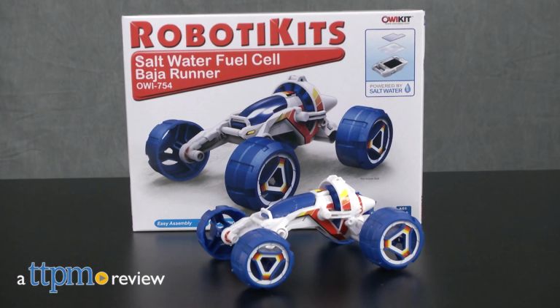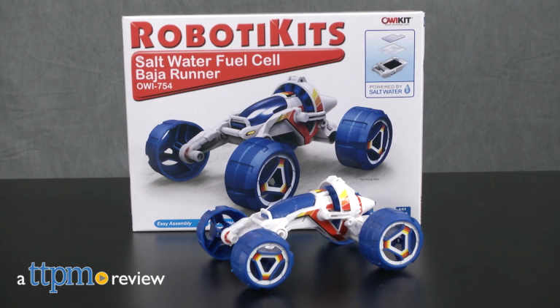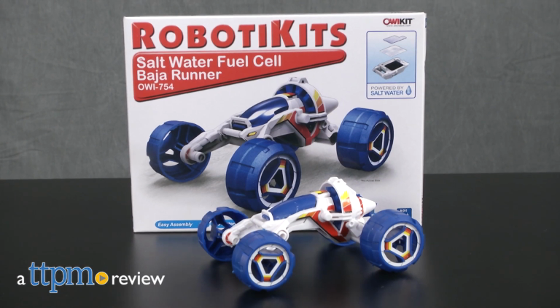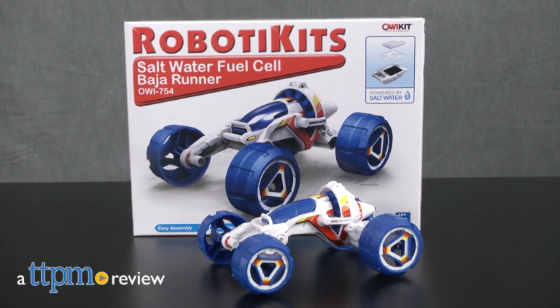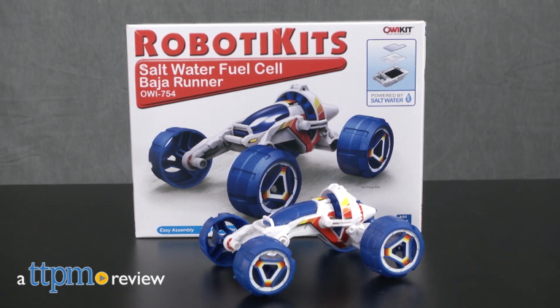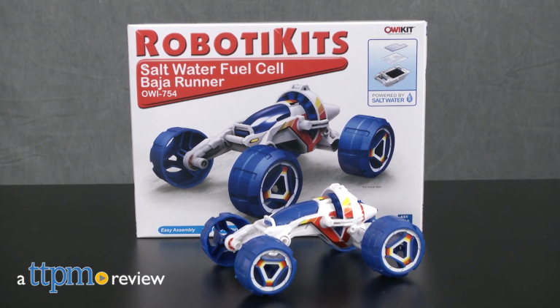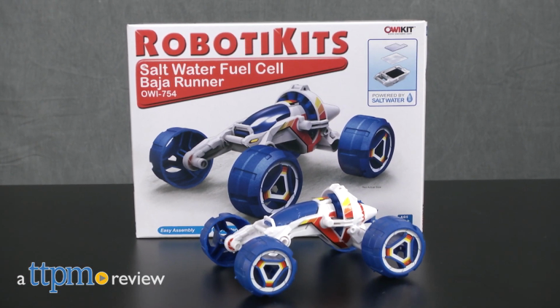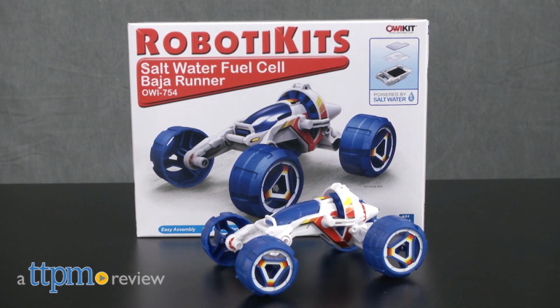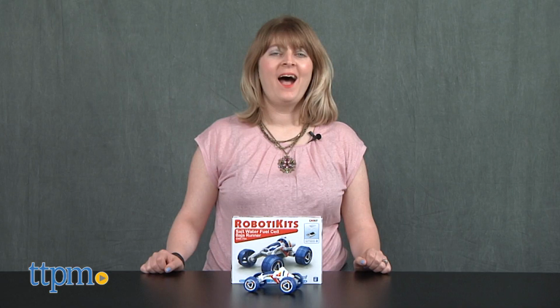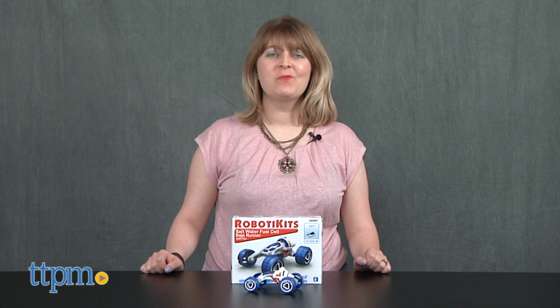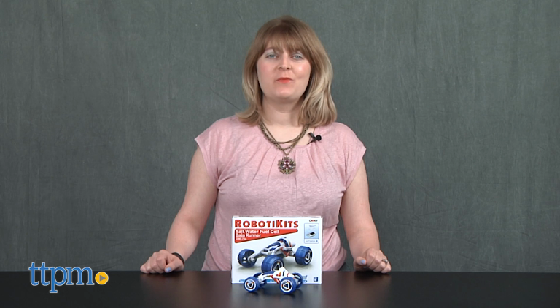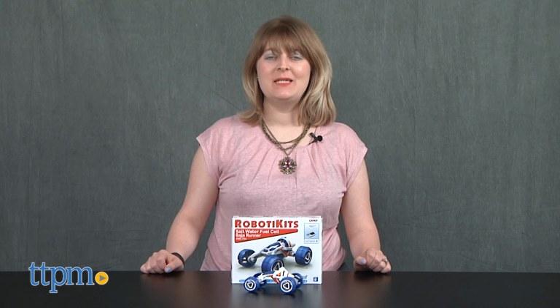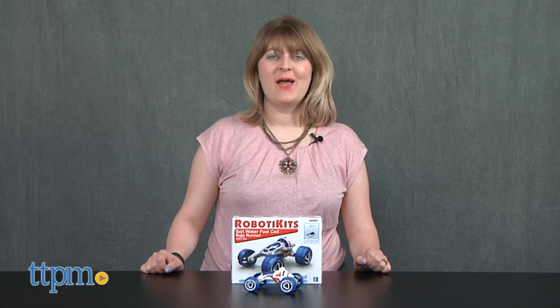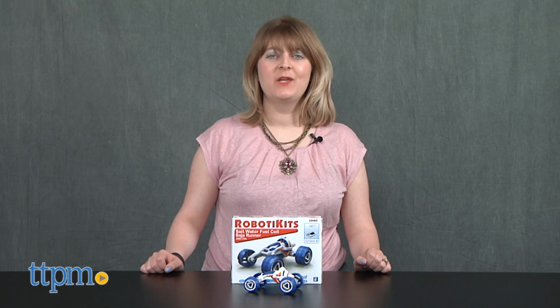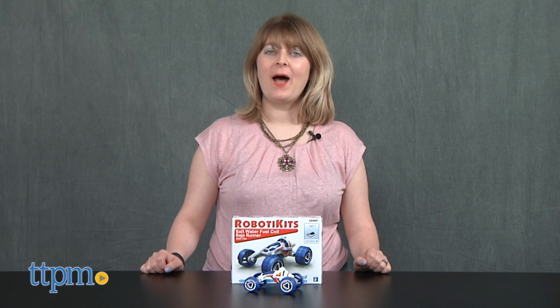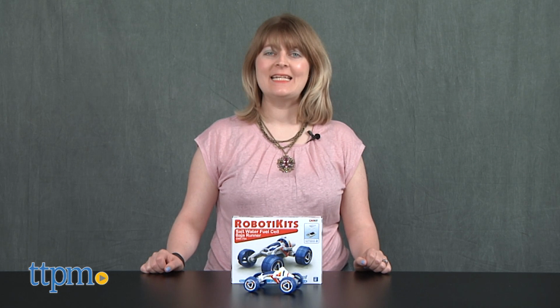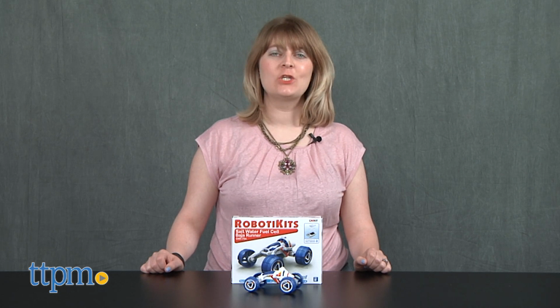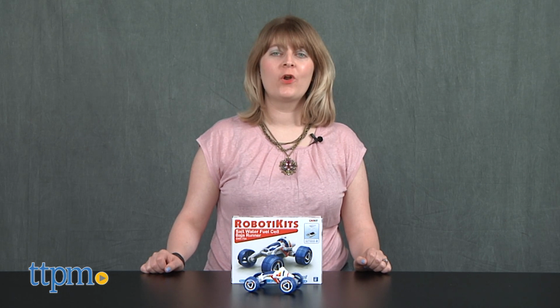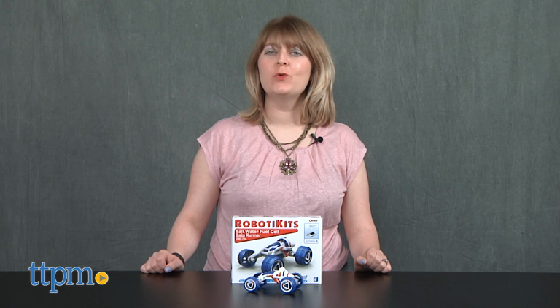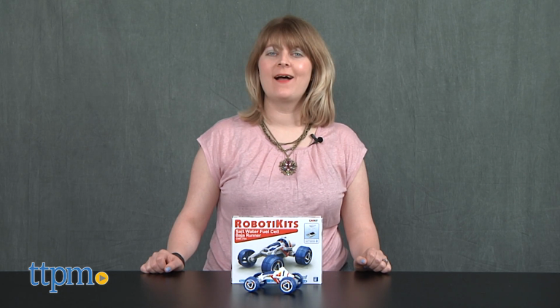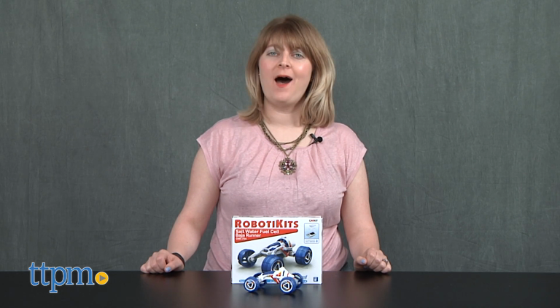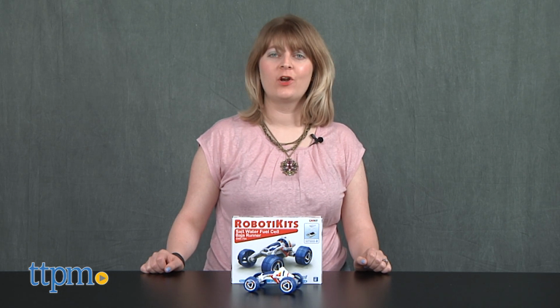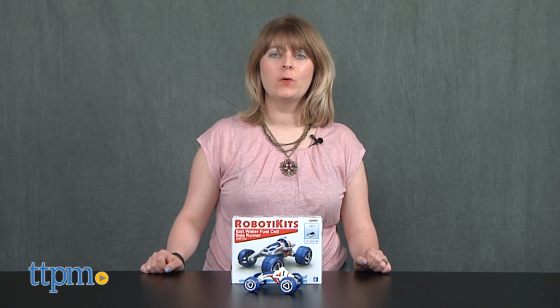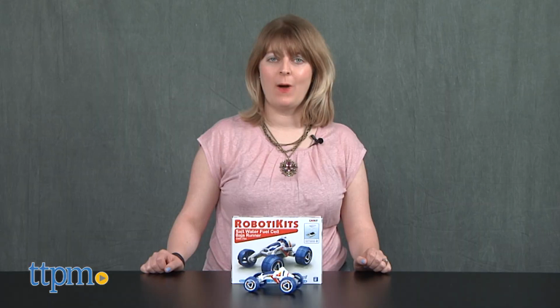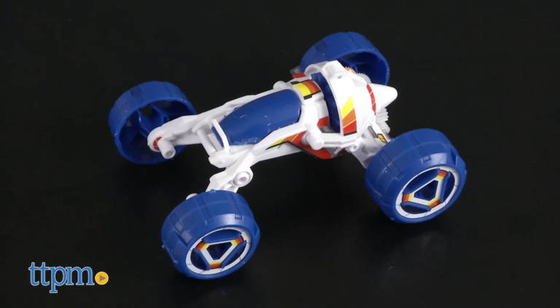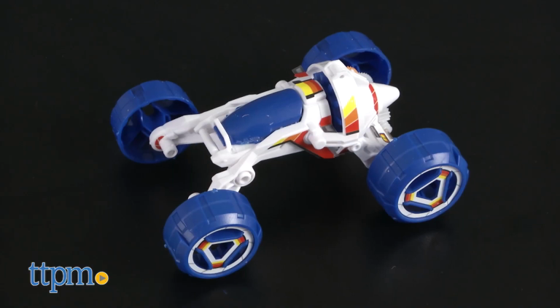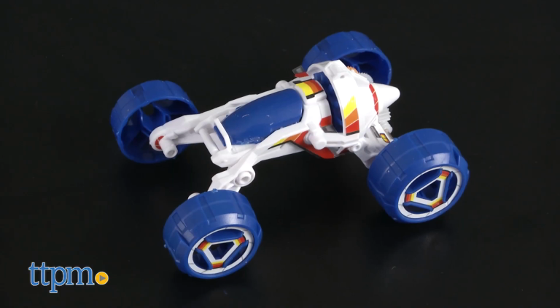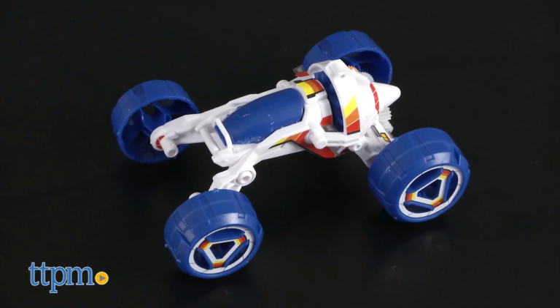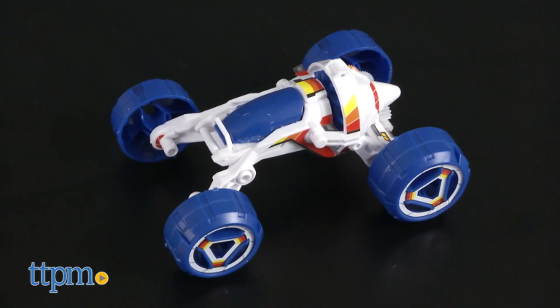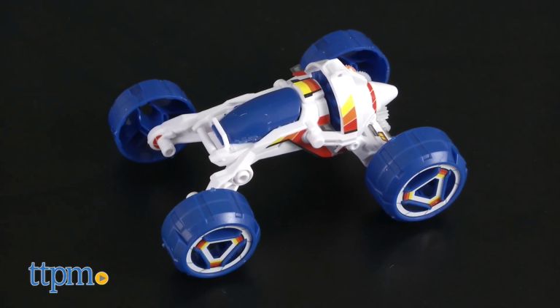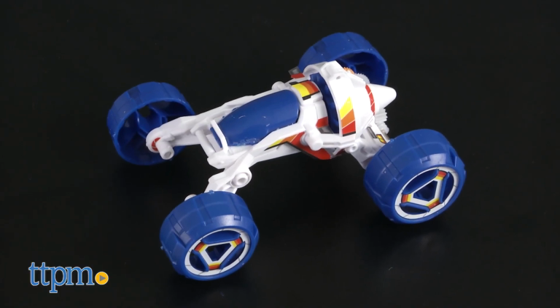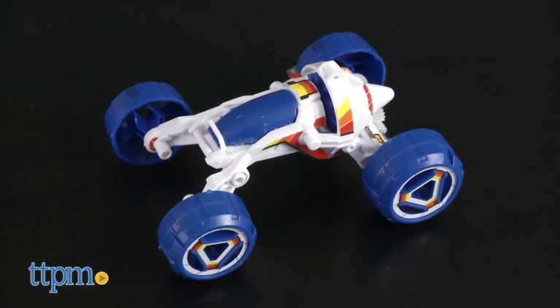Learn about green energy with this science toy. Hi, I'm Laurie from TTPM. The Robotic Kits Saltwater Fuel Cell Baja Runner from OWI lets kids build a vehicle and power it using saltwater.